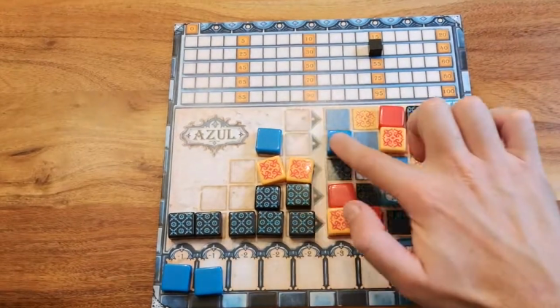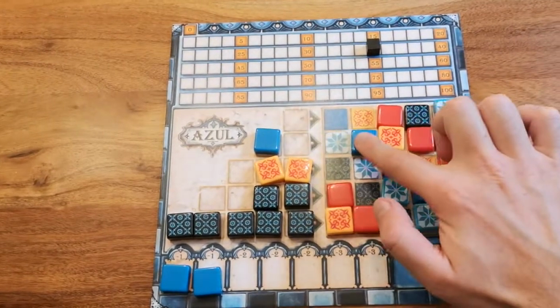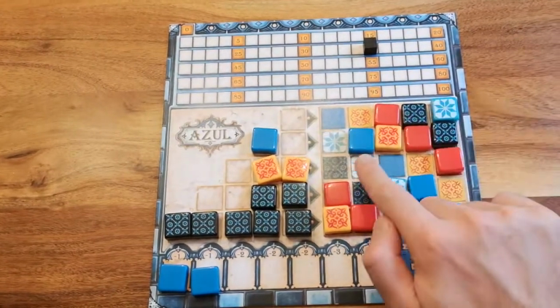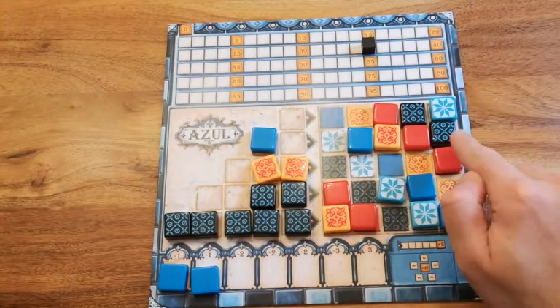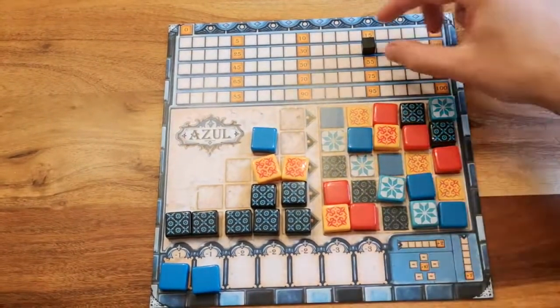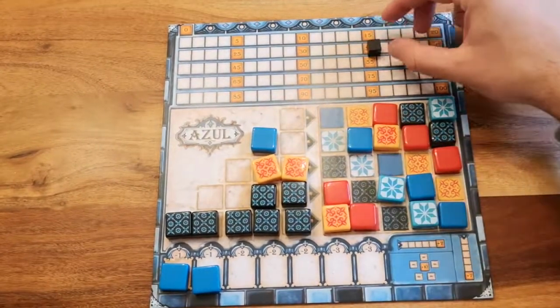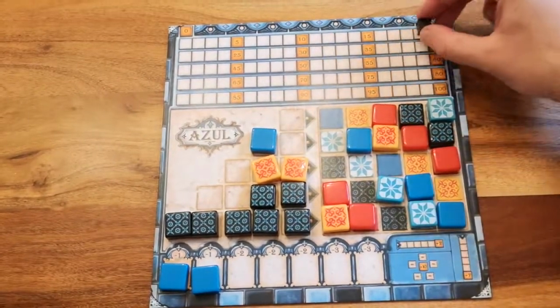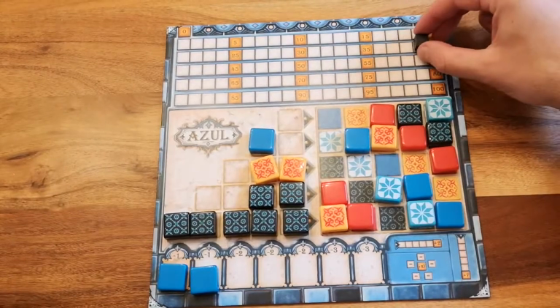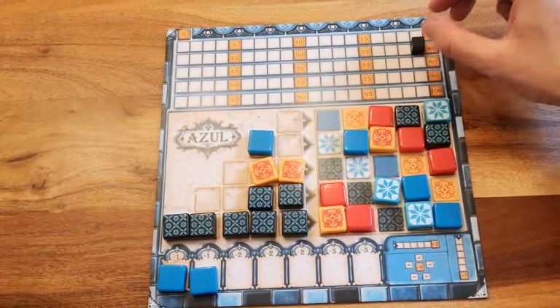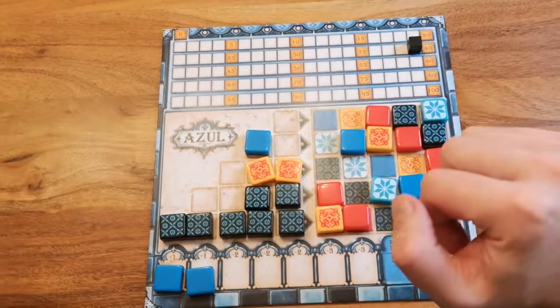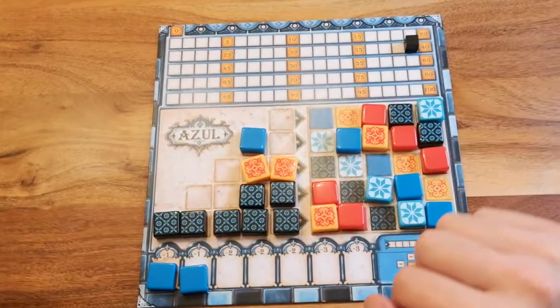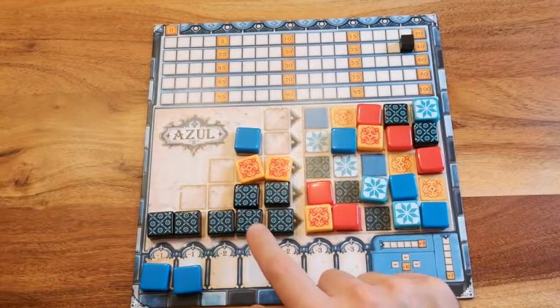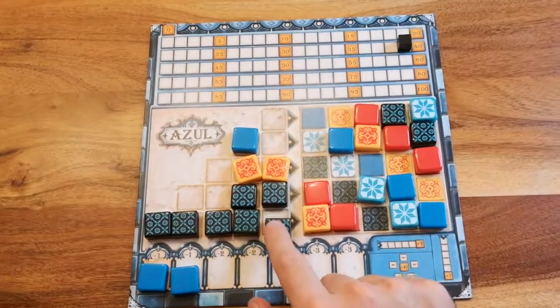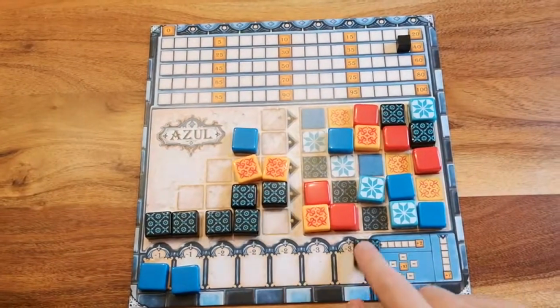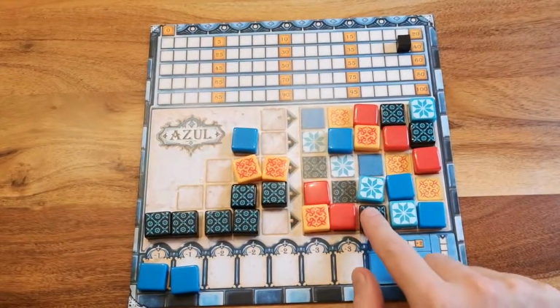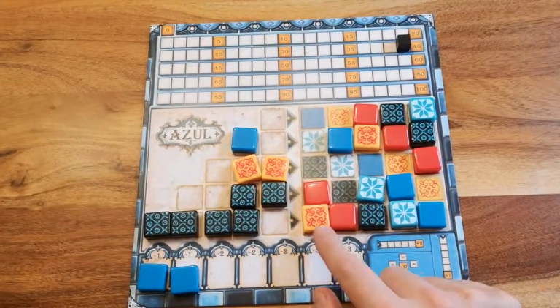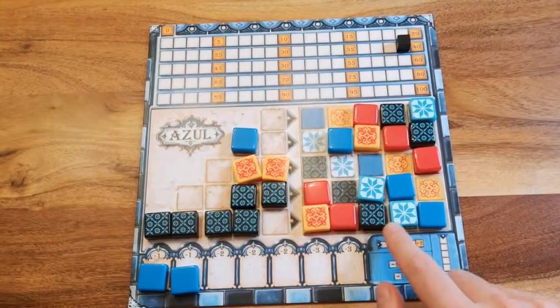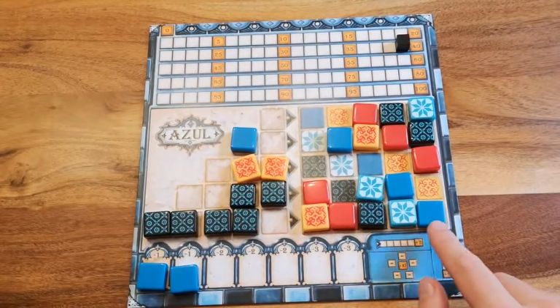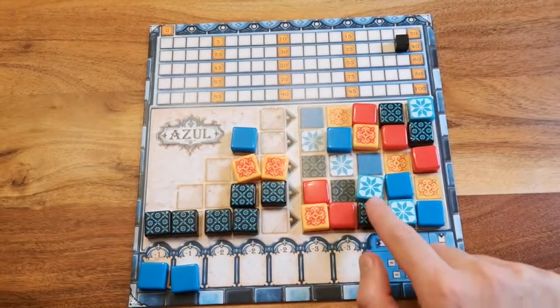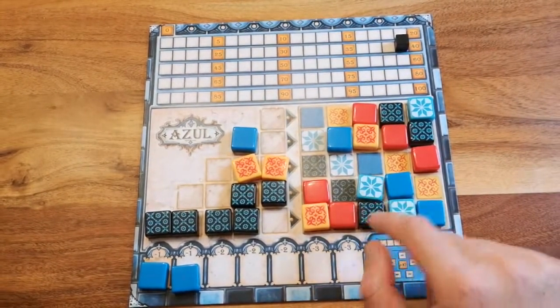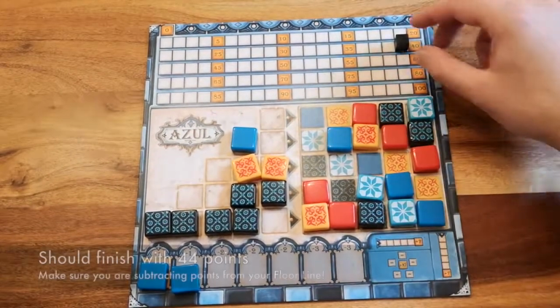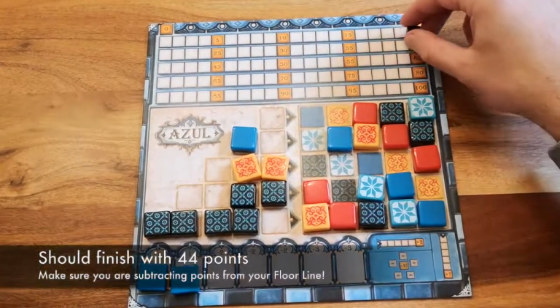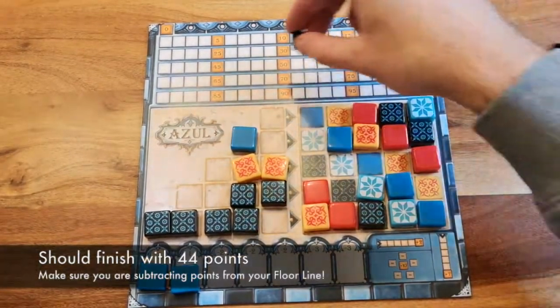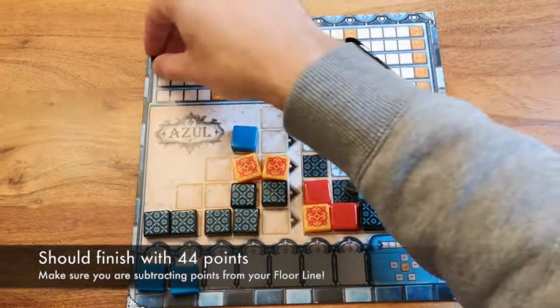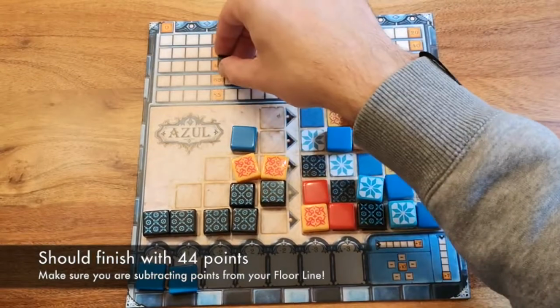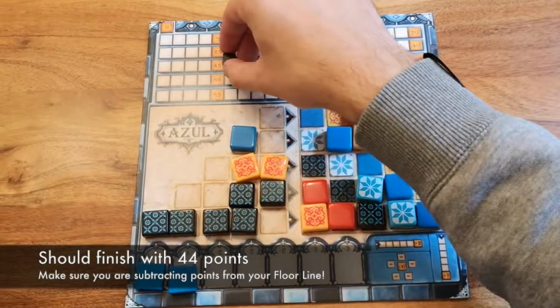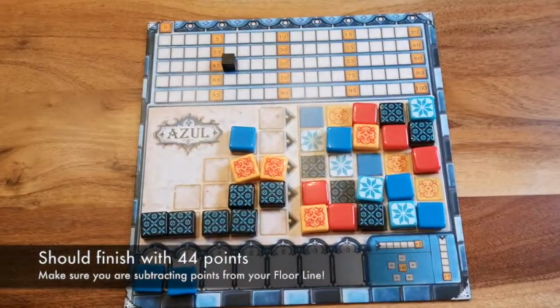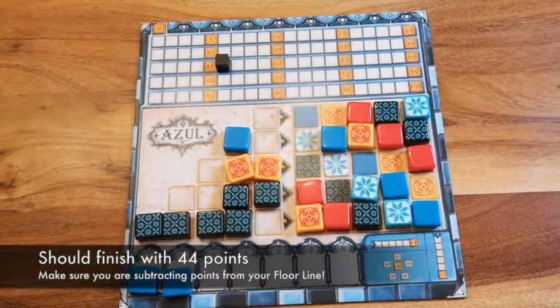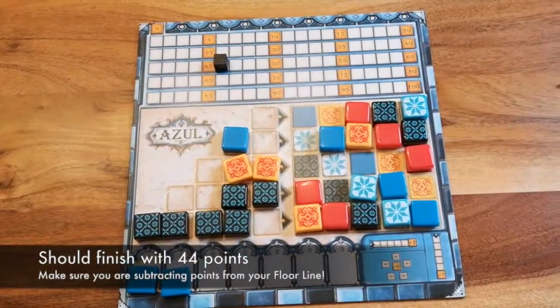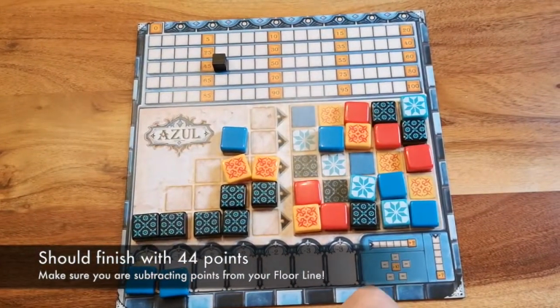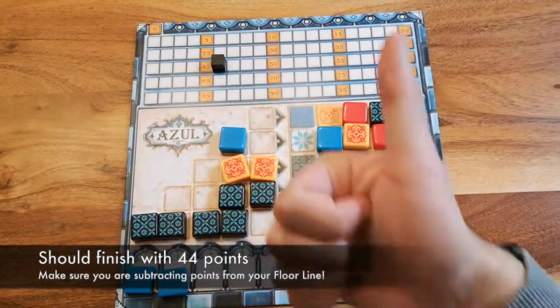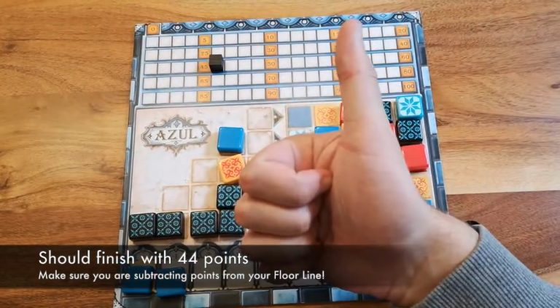Complete the round by adding all of your points and subtracting the appropriate points from your floor line. If you do not fill a pattern line, those carry over into the next round. Make sure you keep your options open.